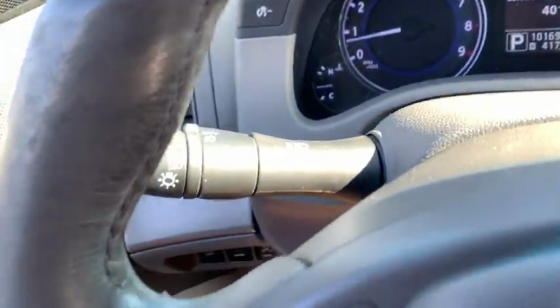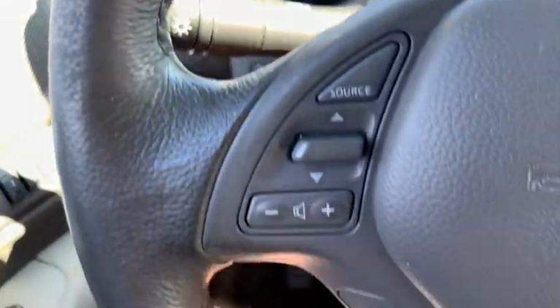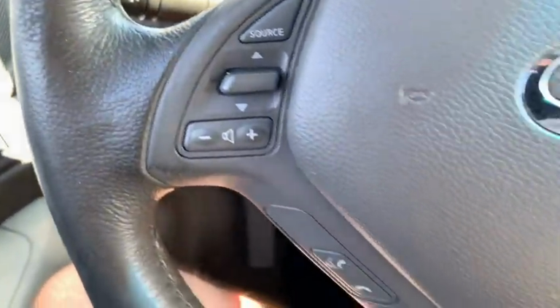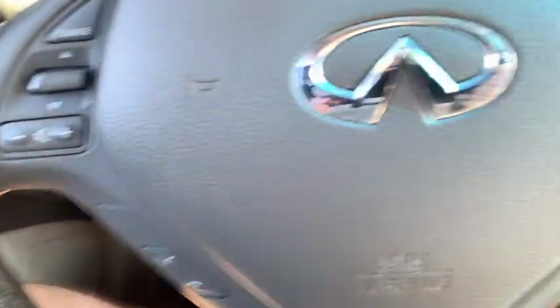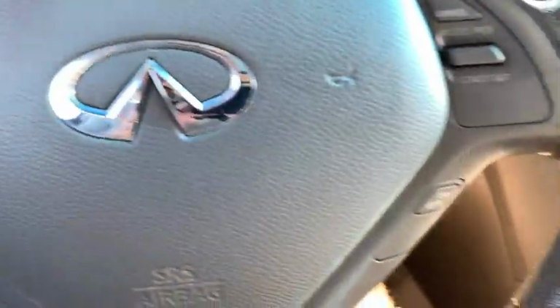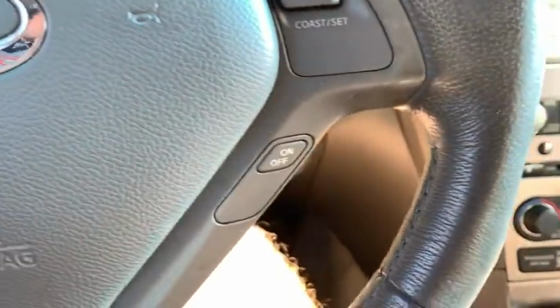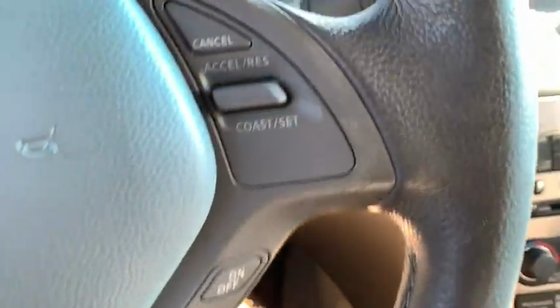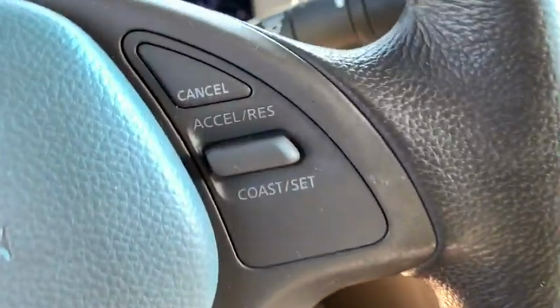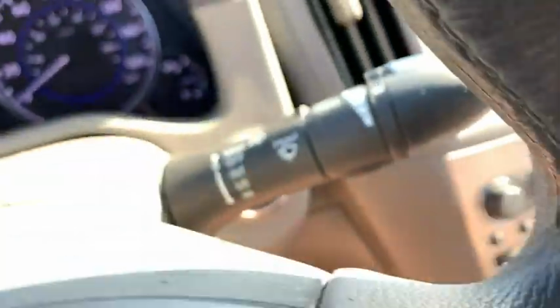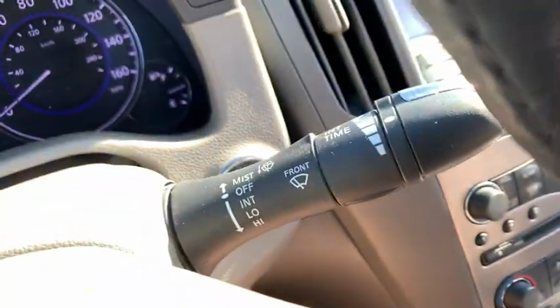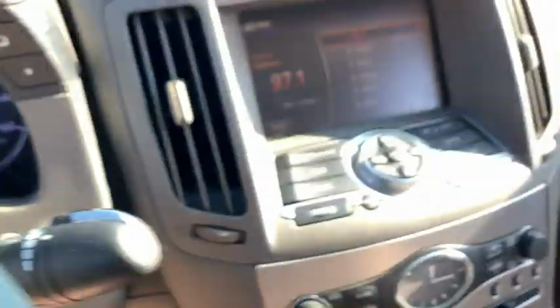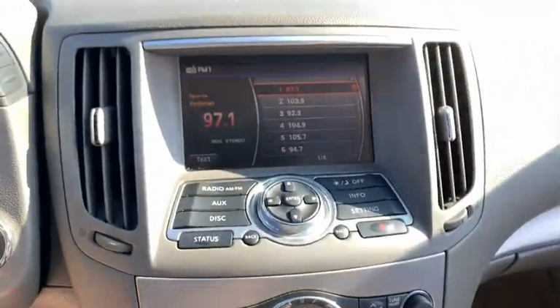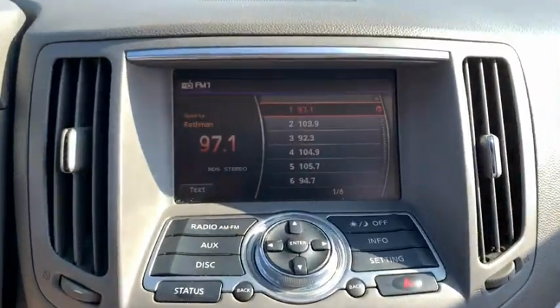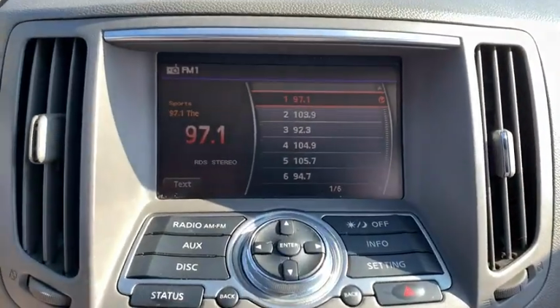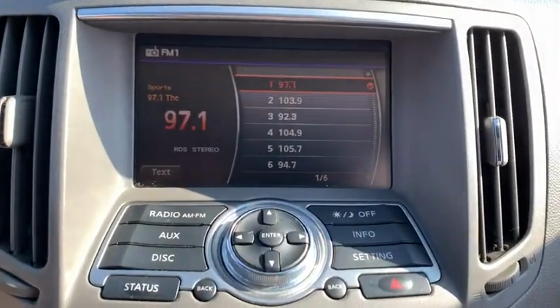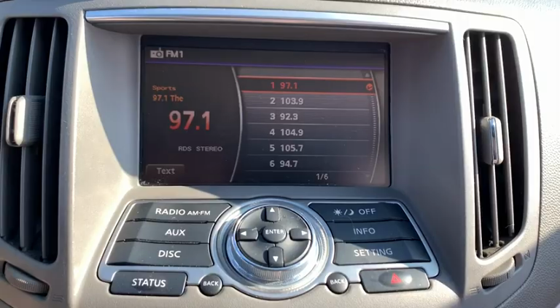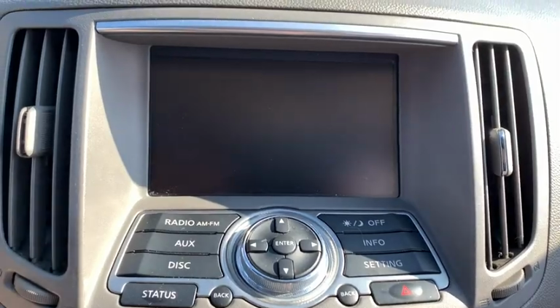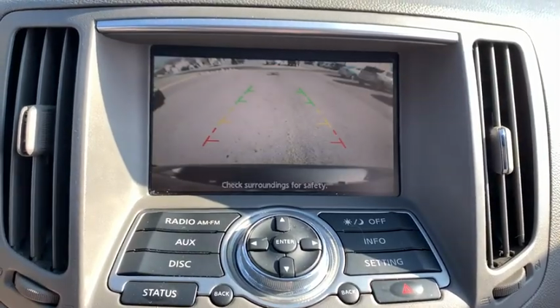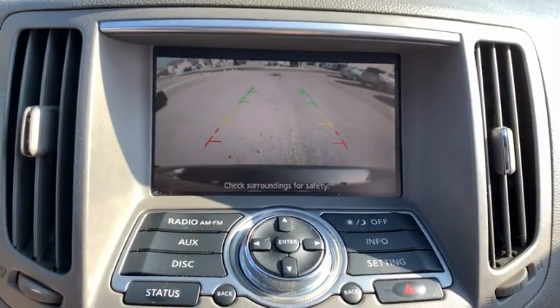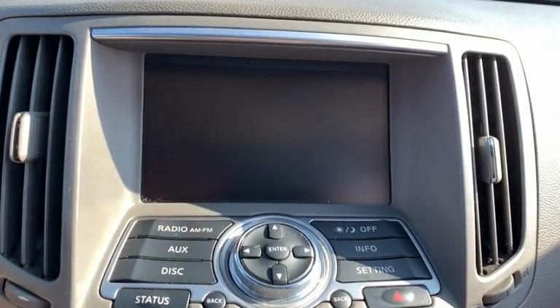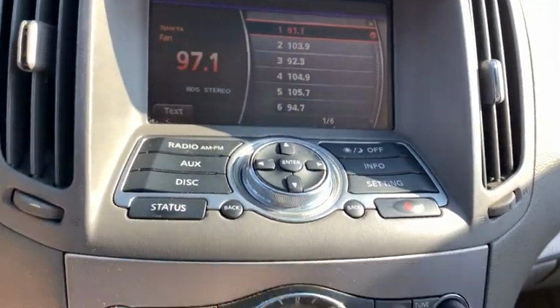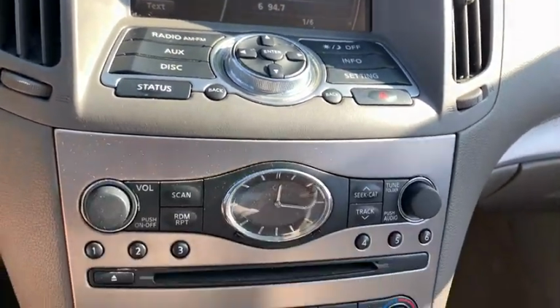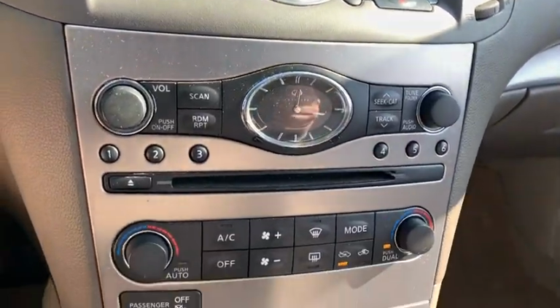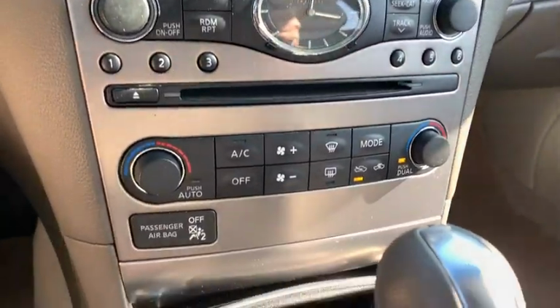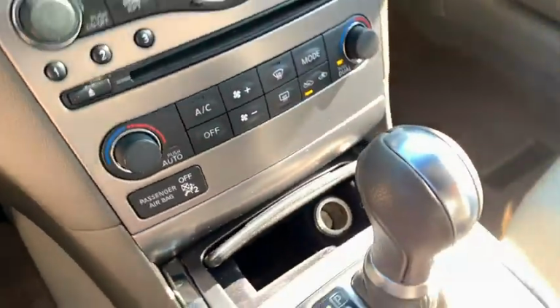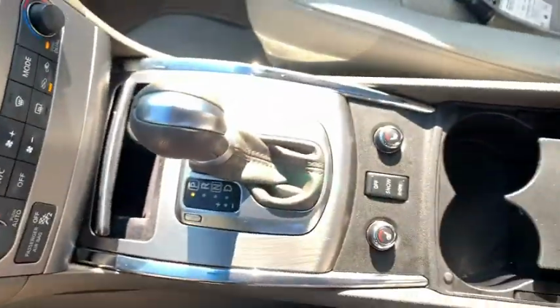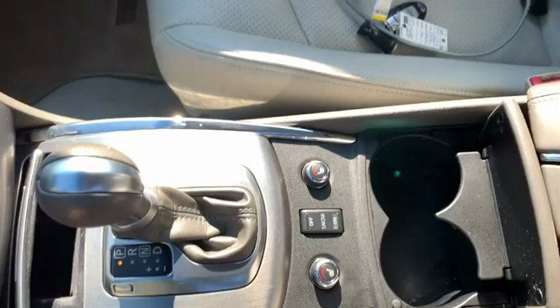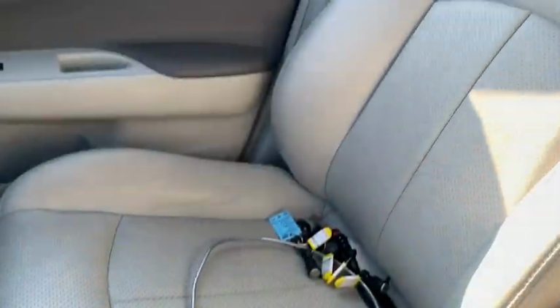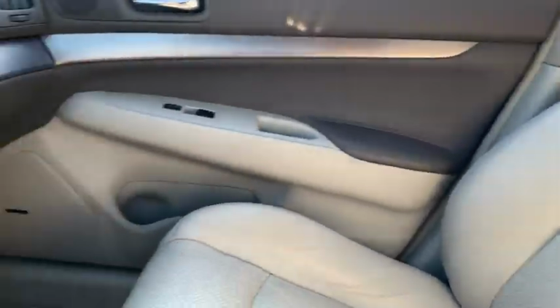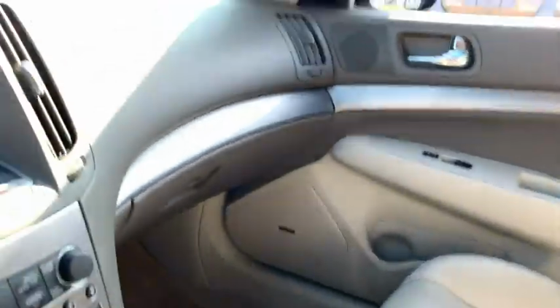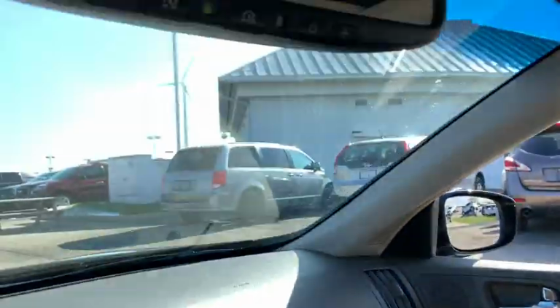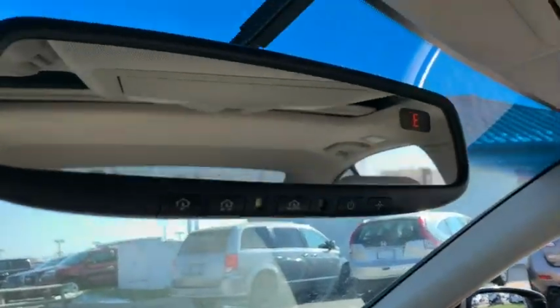Here are some of this vehicle's great options: power passenger seat, traction control, dual airbags, leather-wrapped steering wheel, power steering, four-wheel disc brakes, rear window defroster, power windows, electronic stability control, CD player.